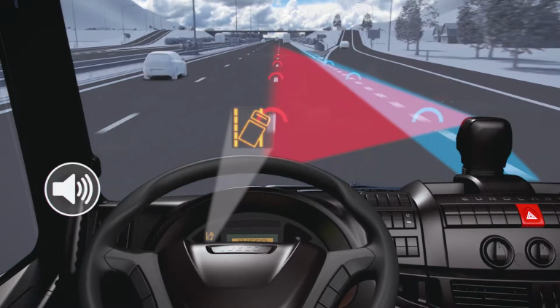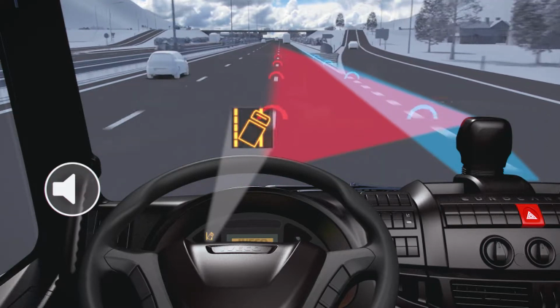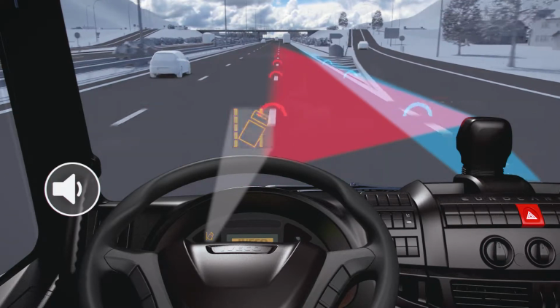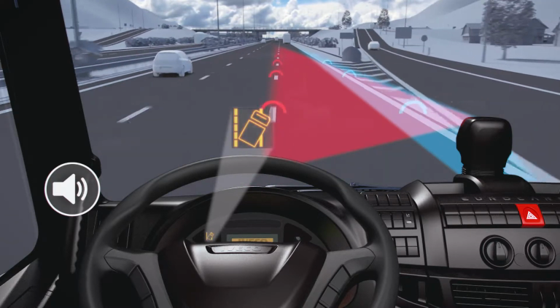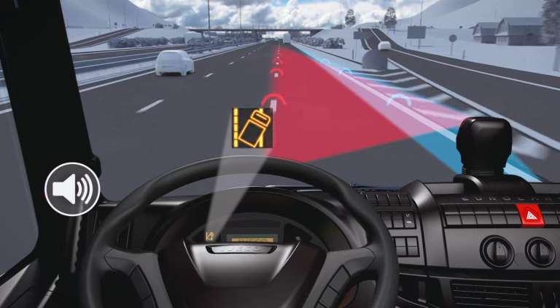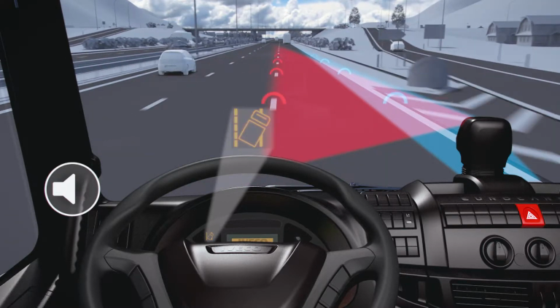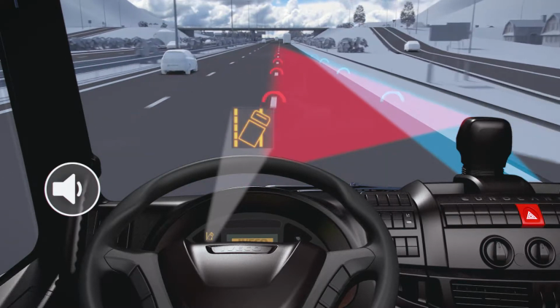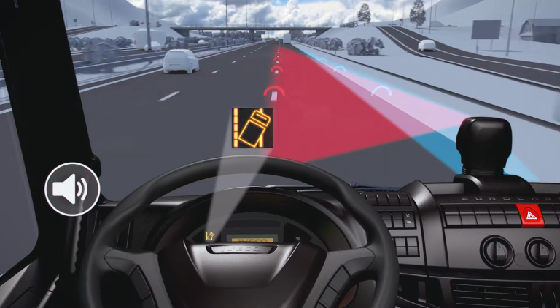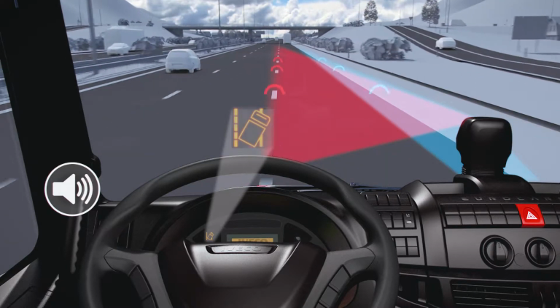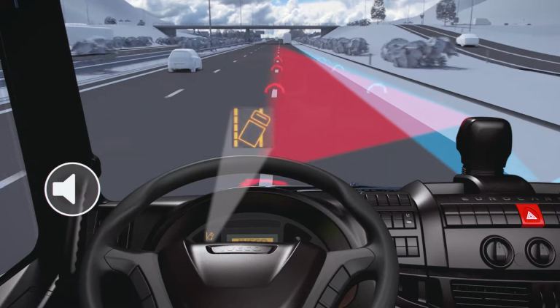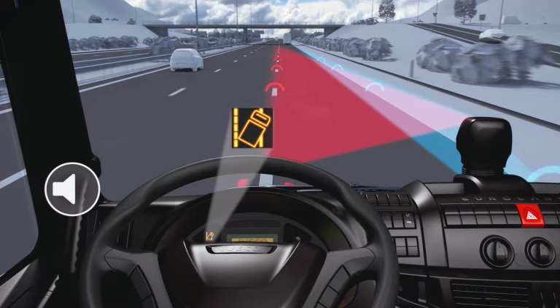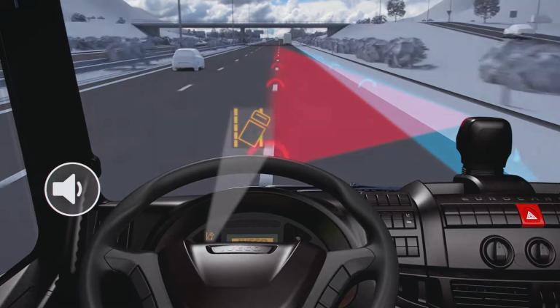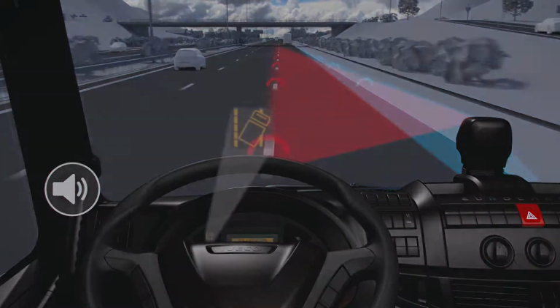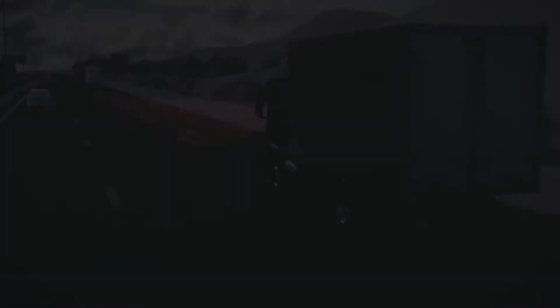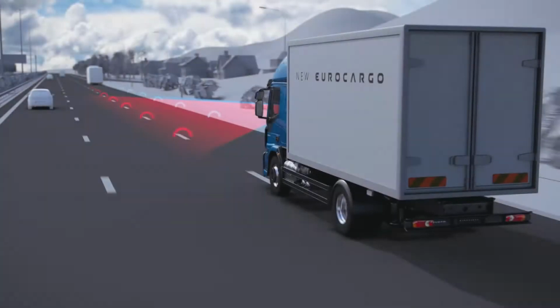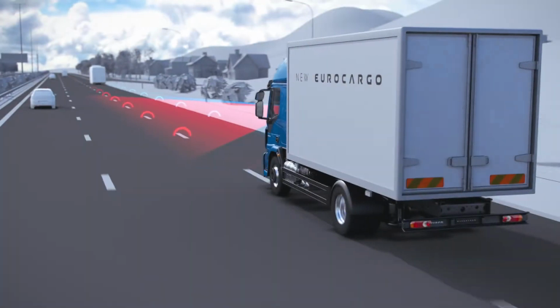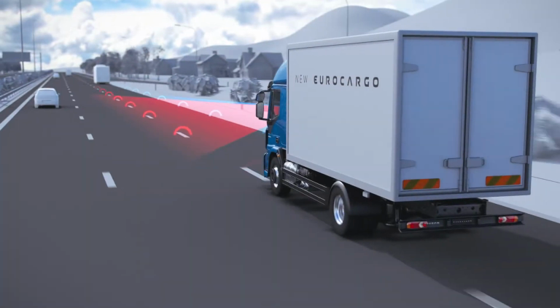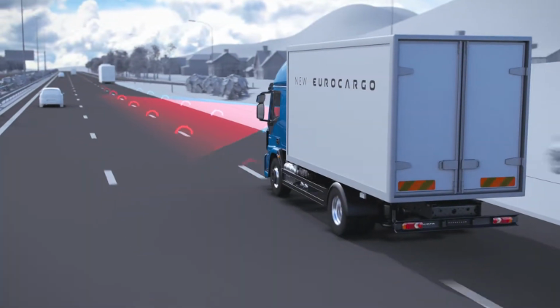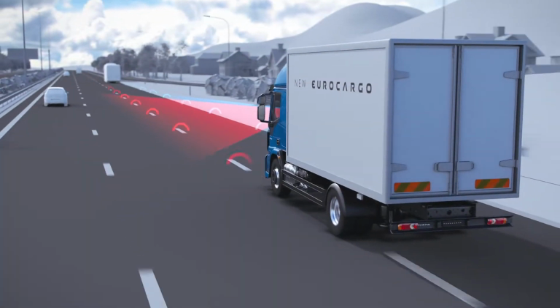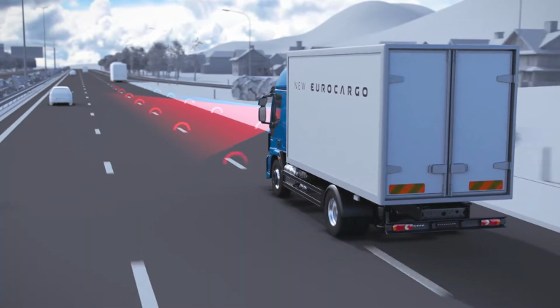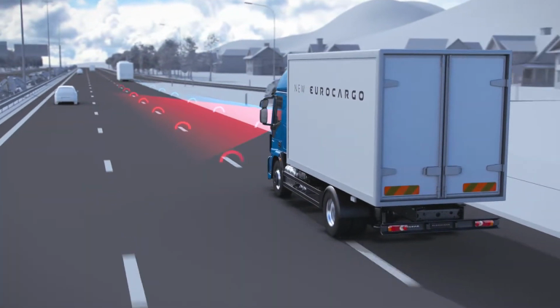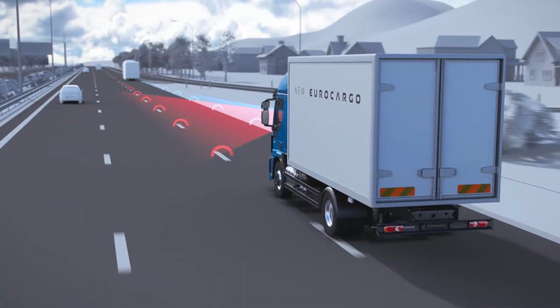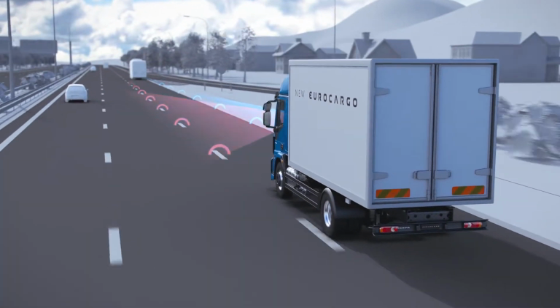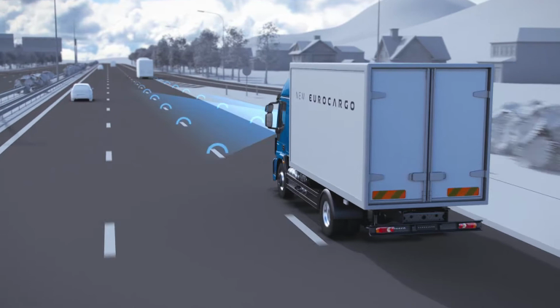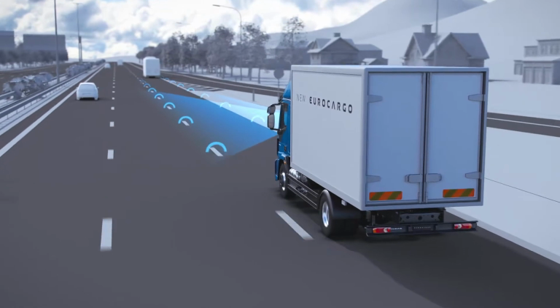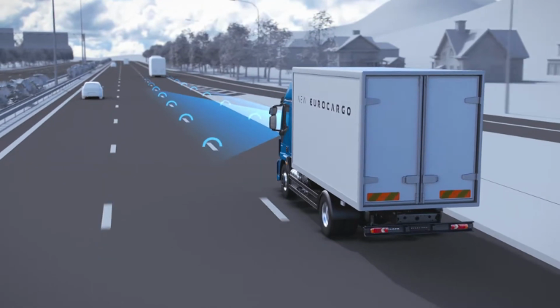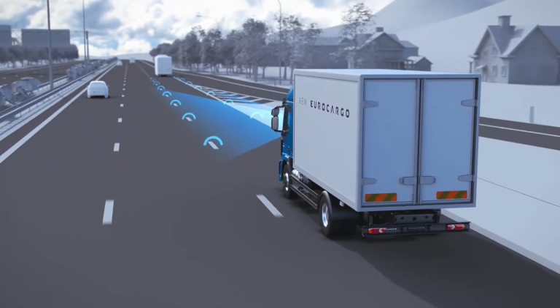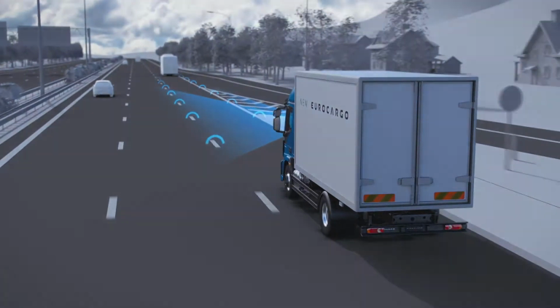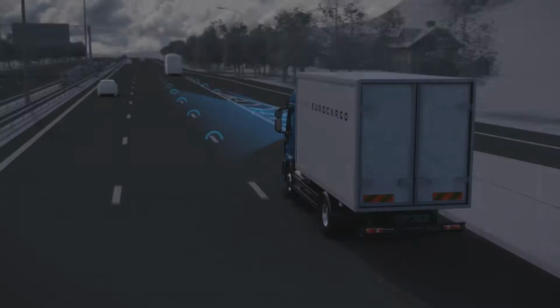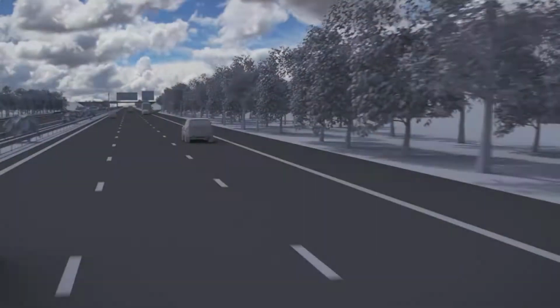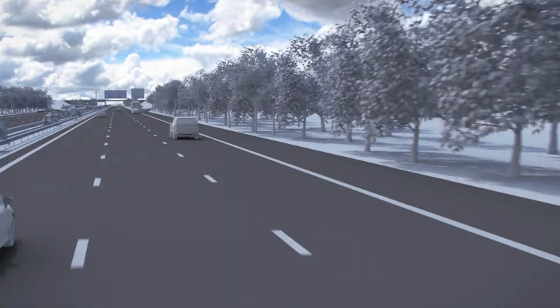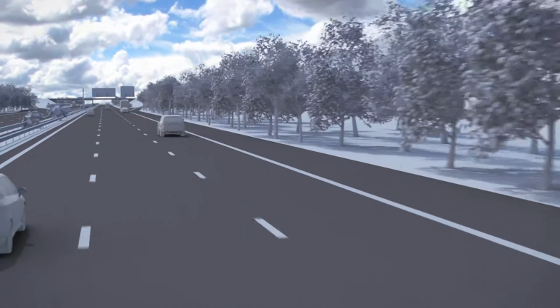Depending on the version, the audible warning can come from the side of the vehicle on which the lane marking has been crossed. Once the driver returns the vehicle to the correct lane, the alarm signals will cease.